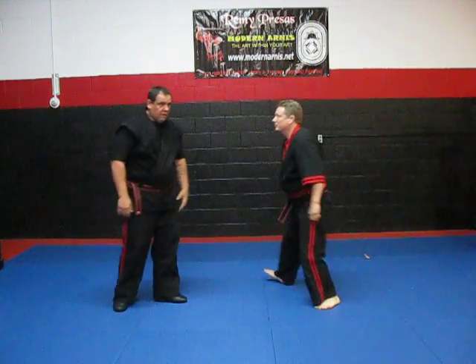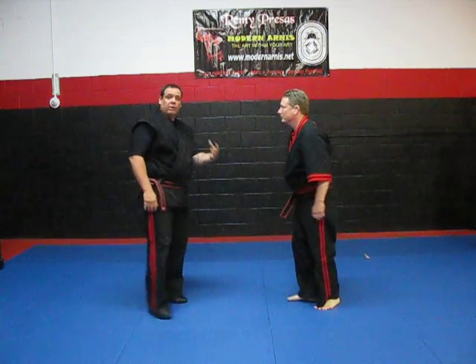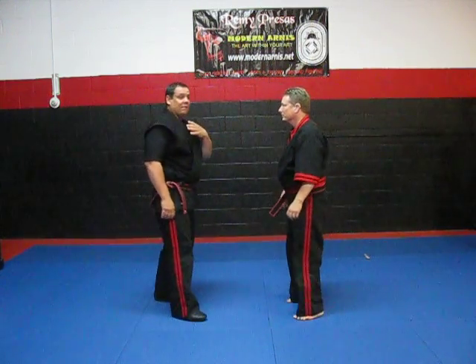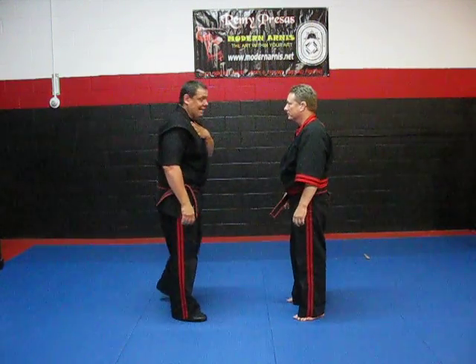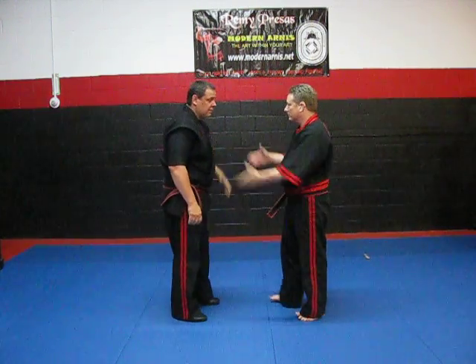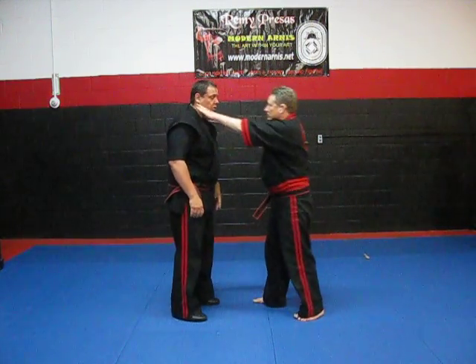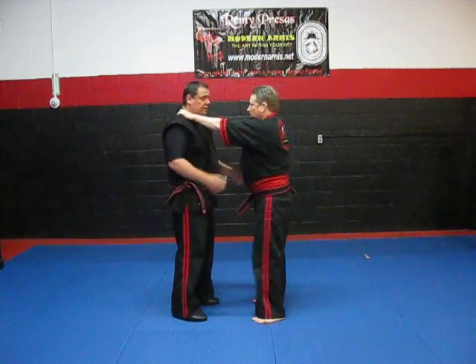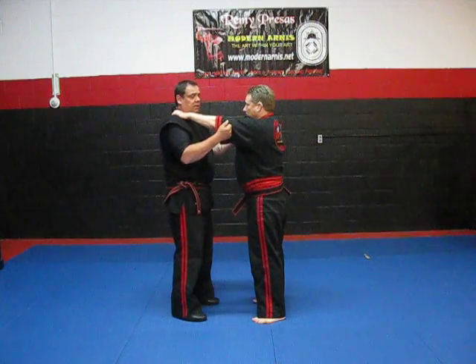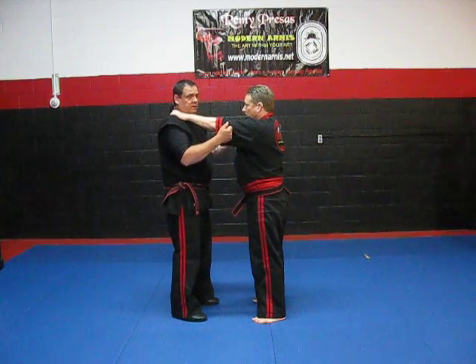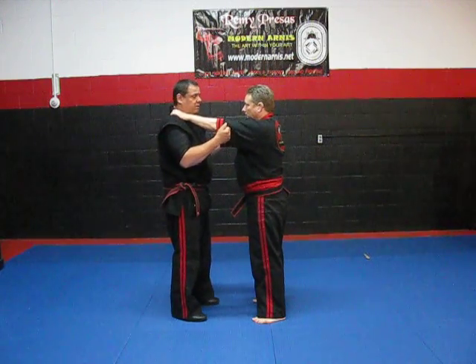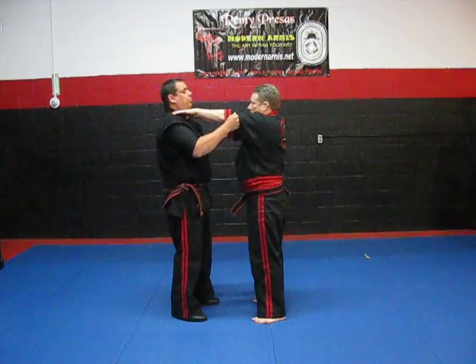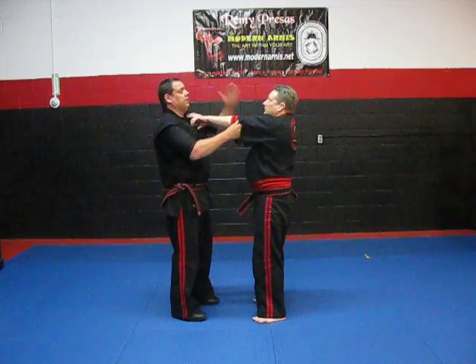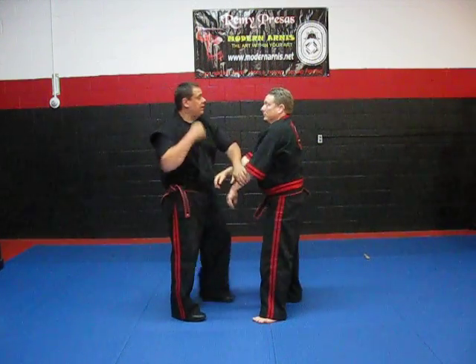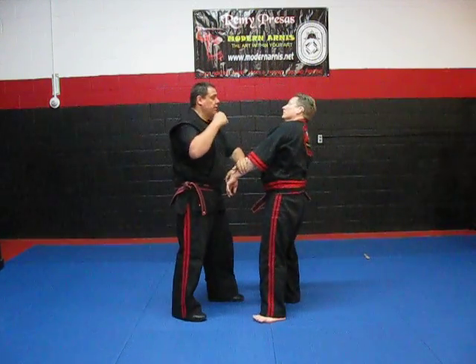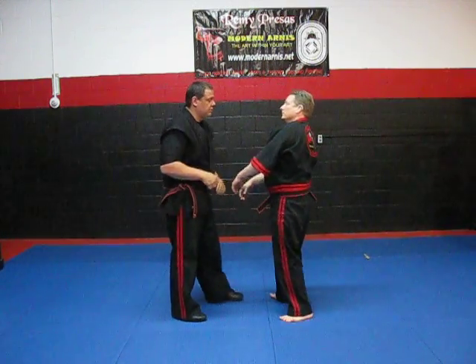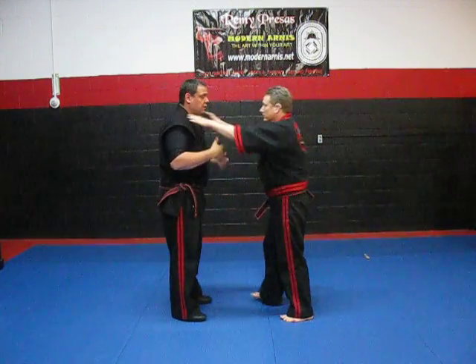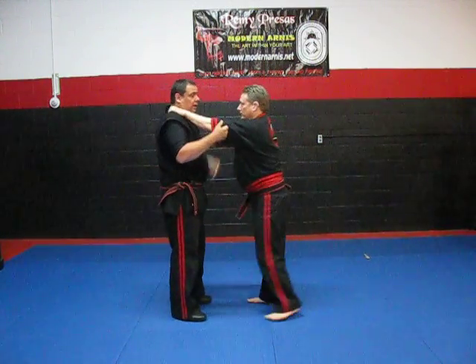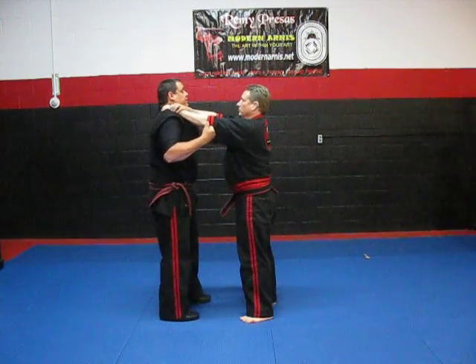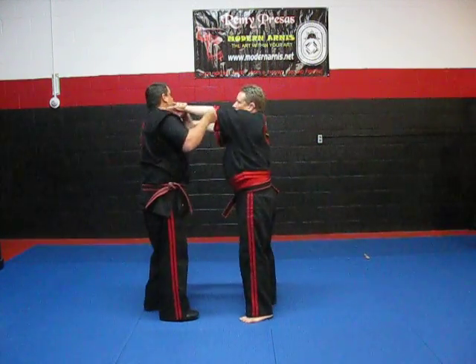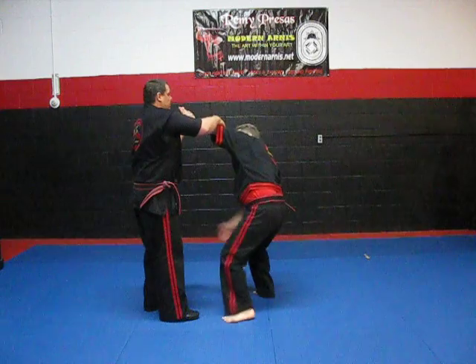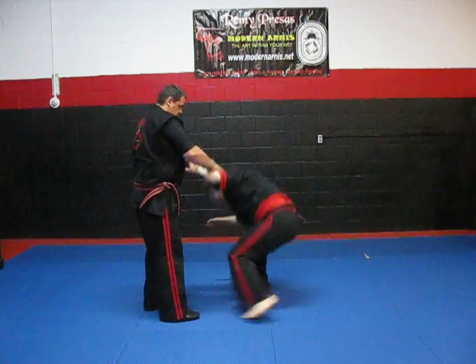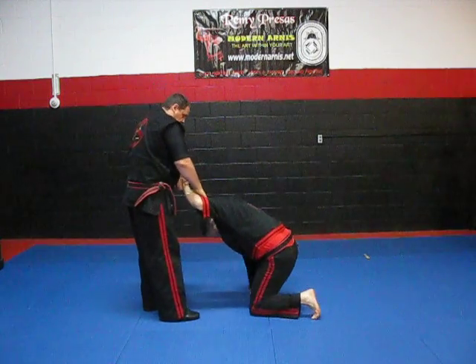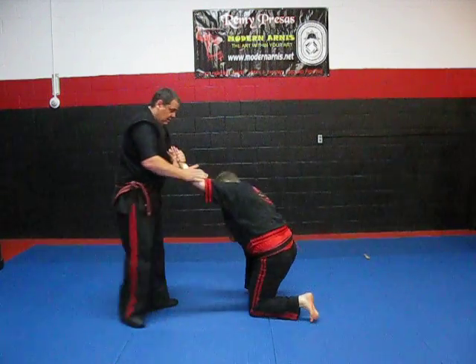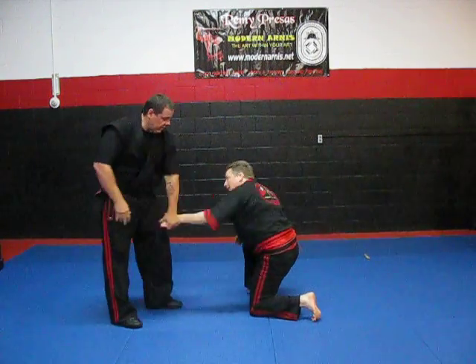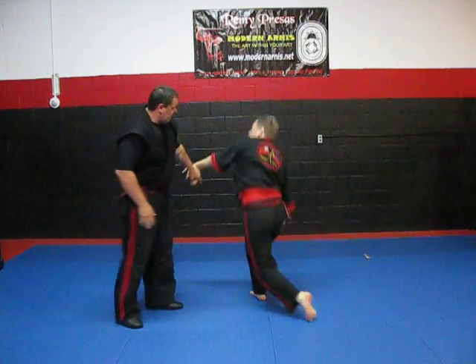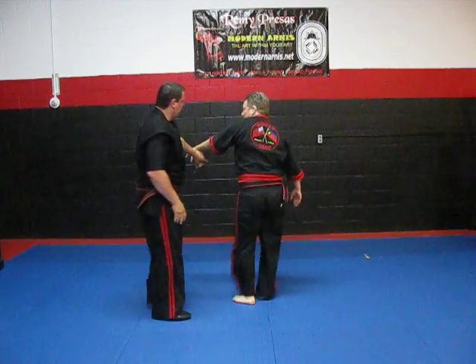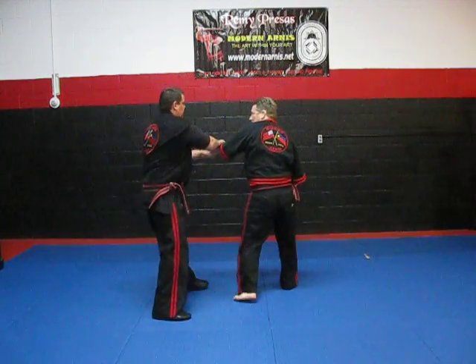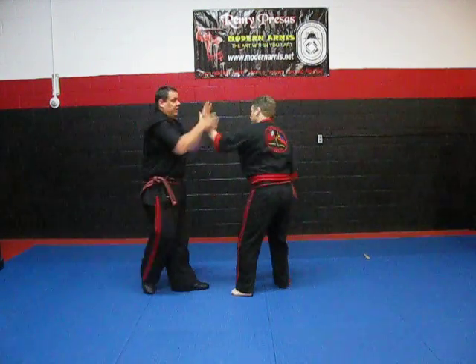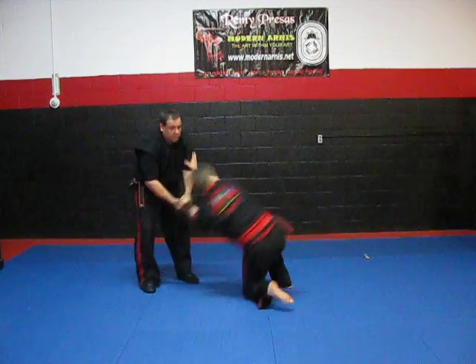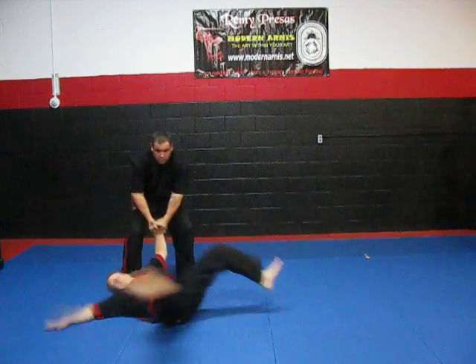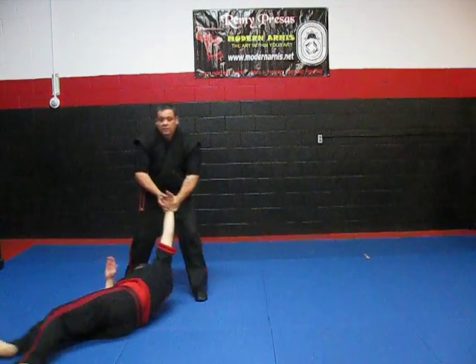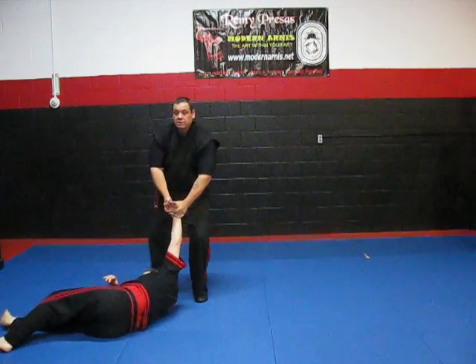If he were to grab onto my neck — choking — there's a bunch of different ways, but I can push here, check, punch. I can reach up and grab. Lock. Now I can lock out again. Now from here I can throw.